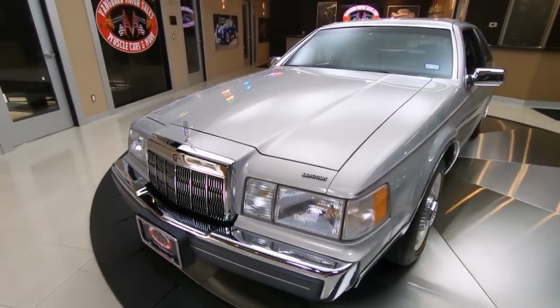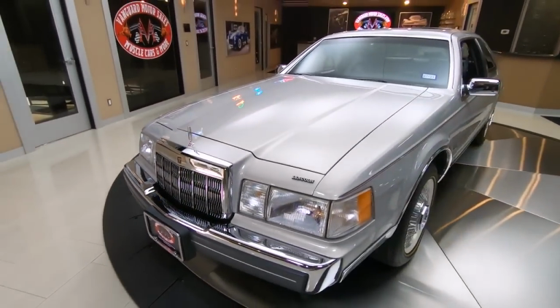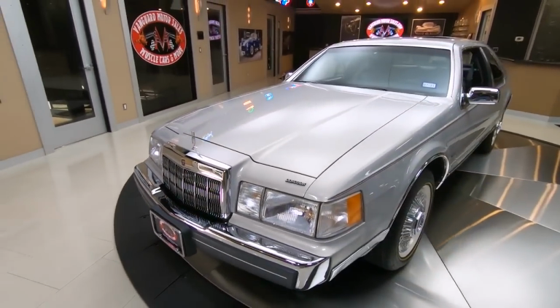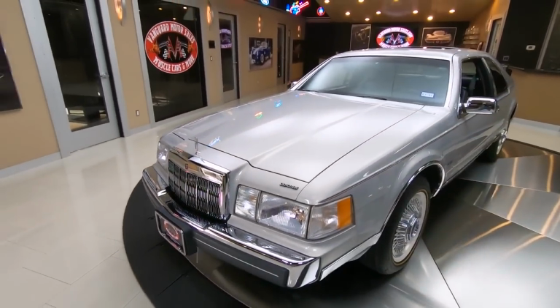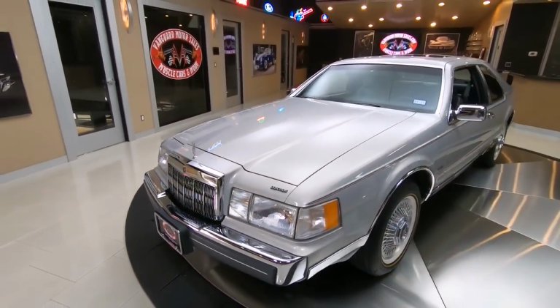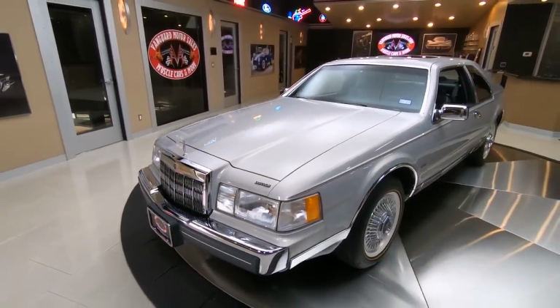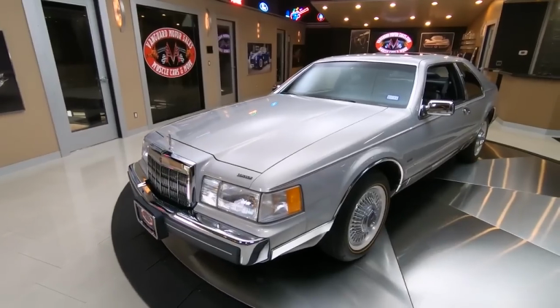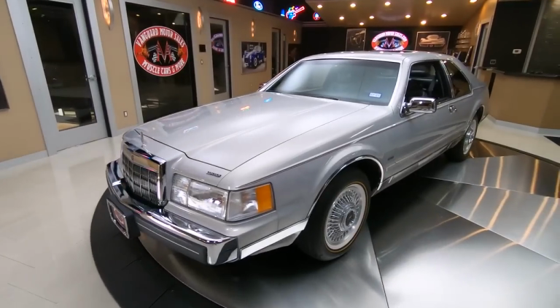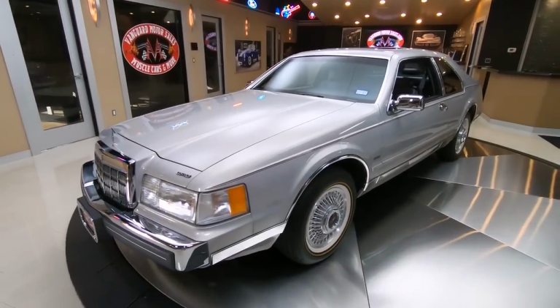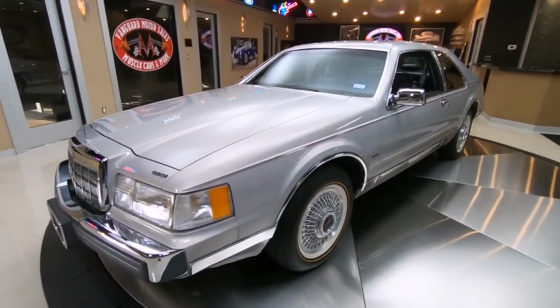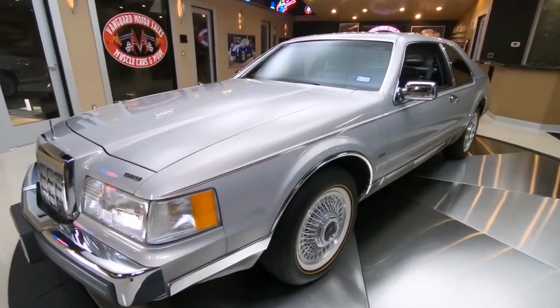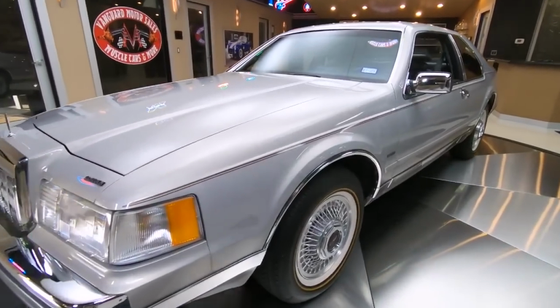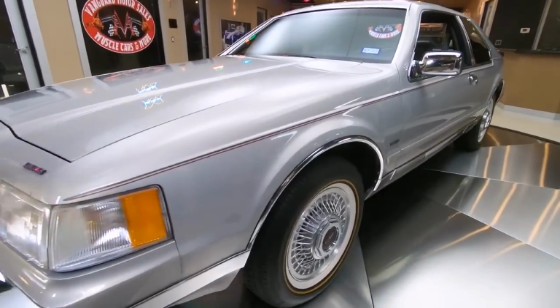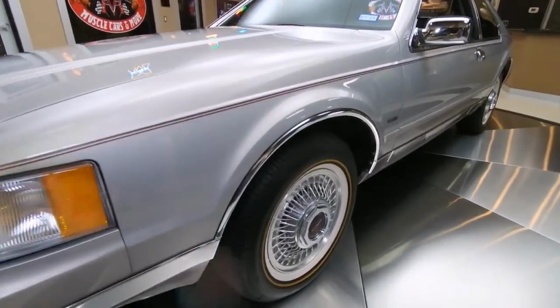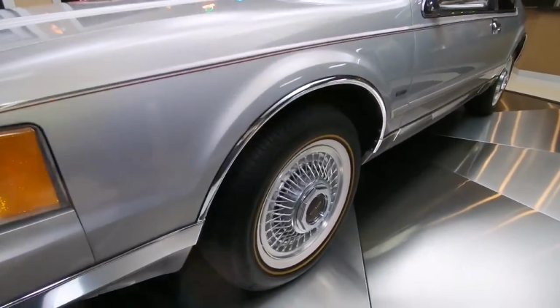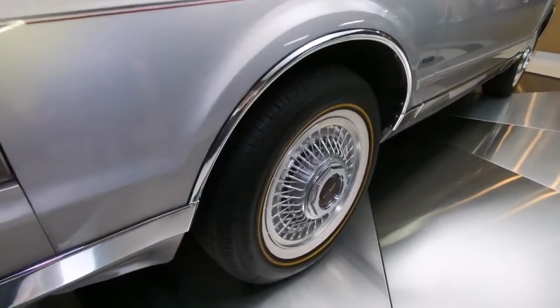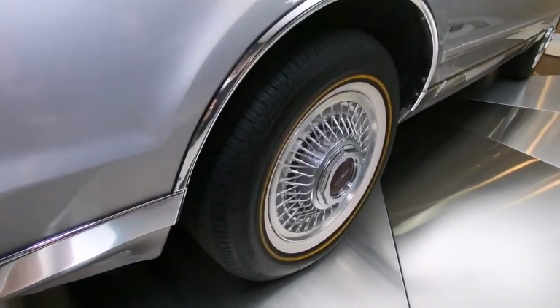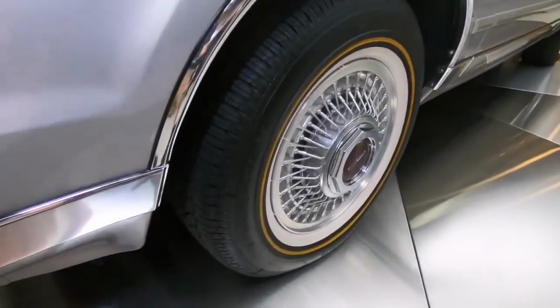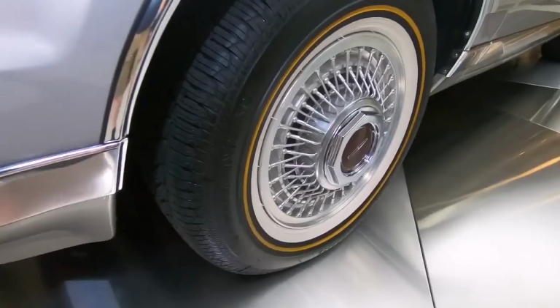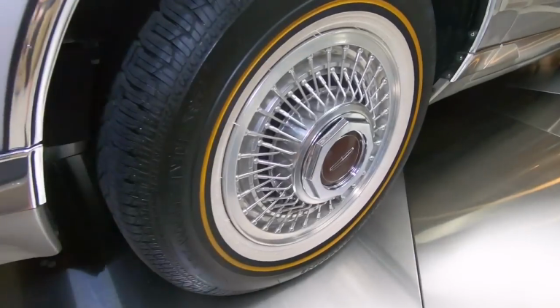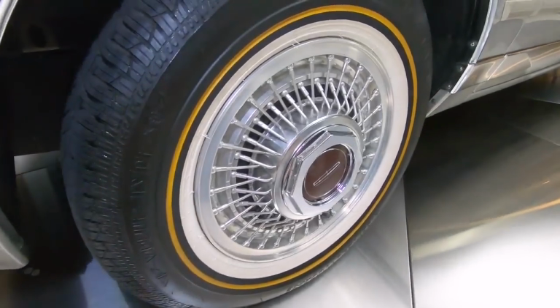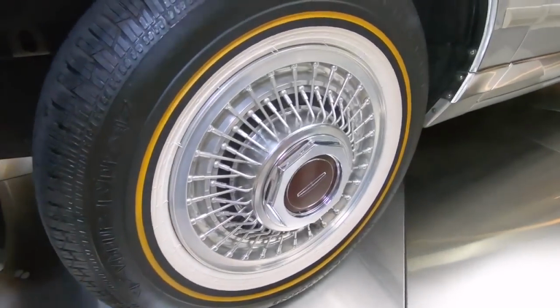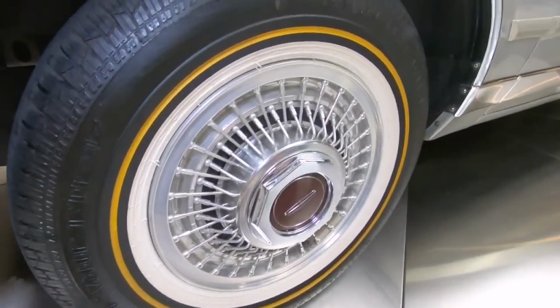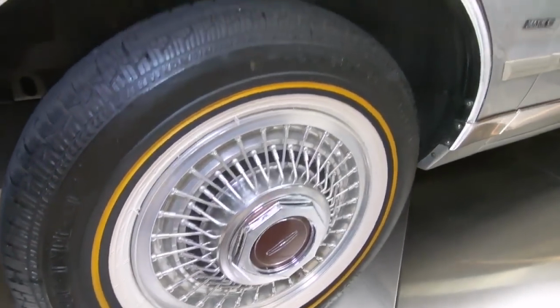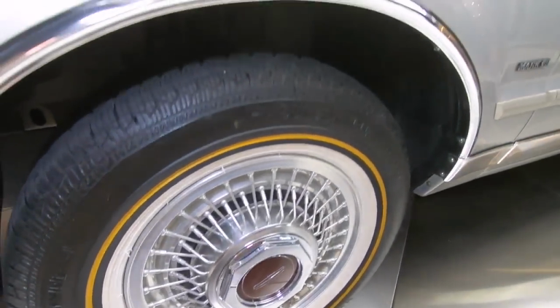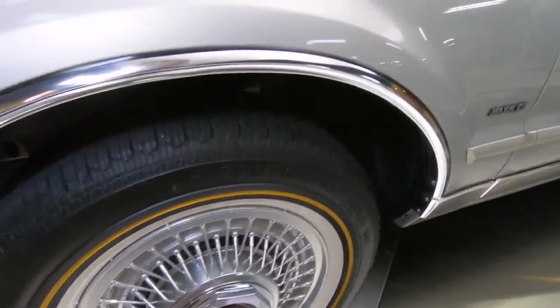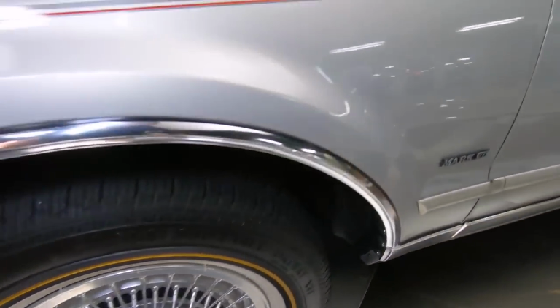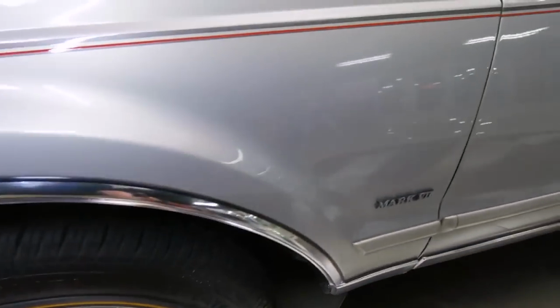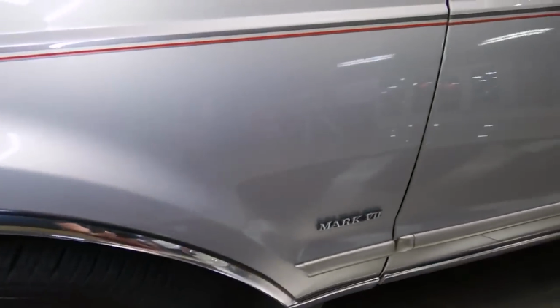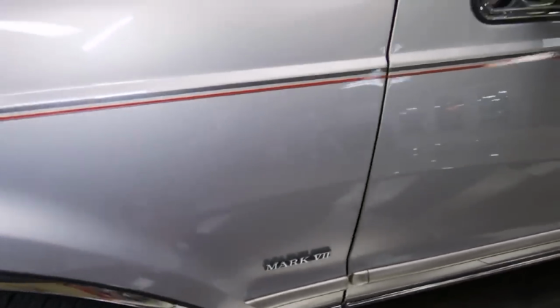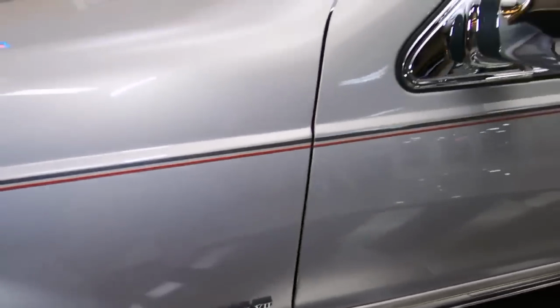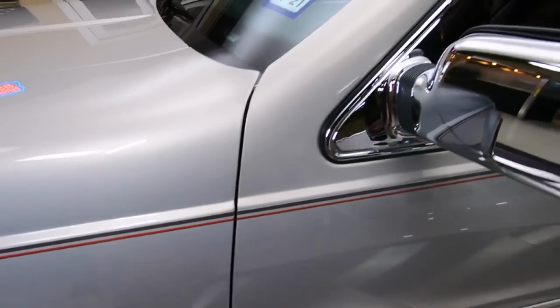Doesn't look like anybody's ever touched this car. Now those tires are new, and those wires are looking sweet, aren't they? All the trim's looking good.